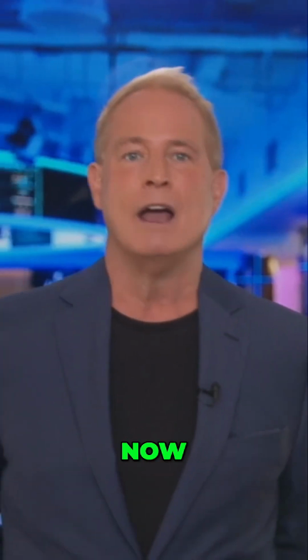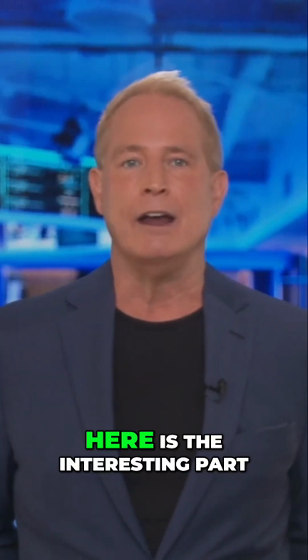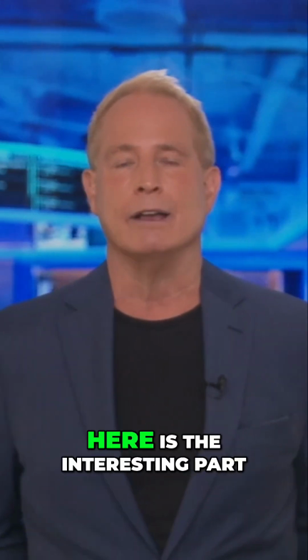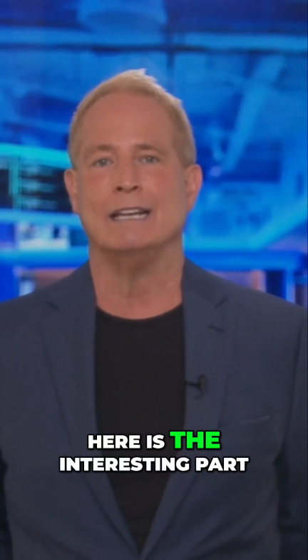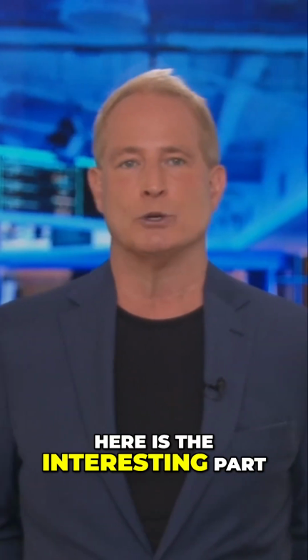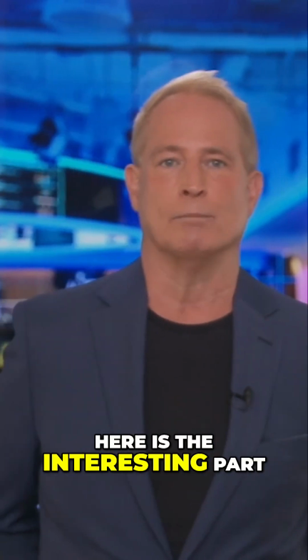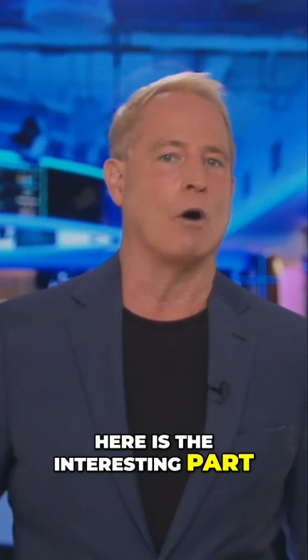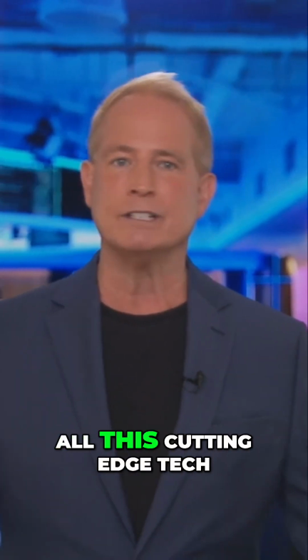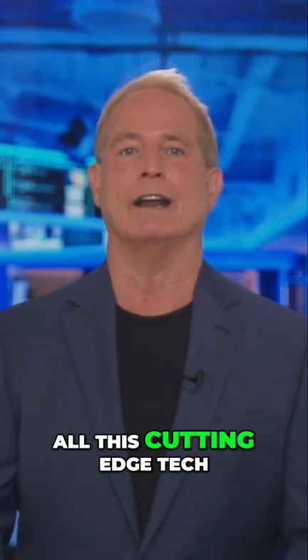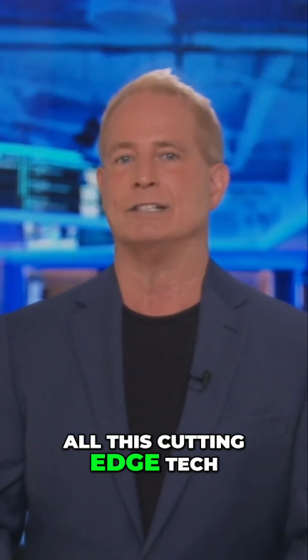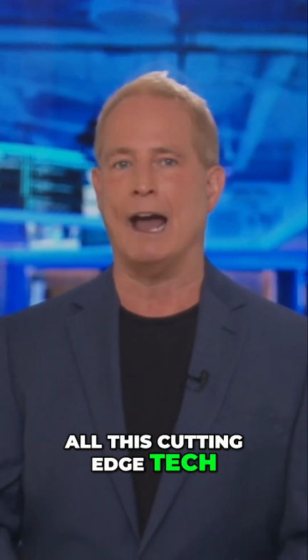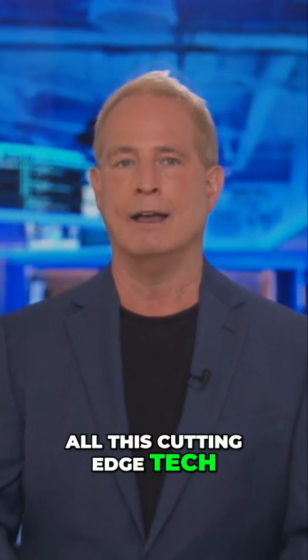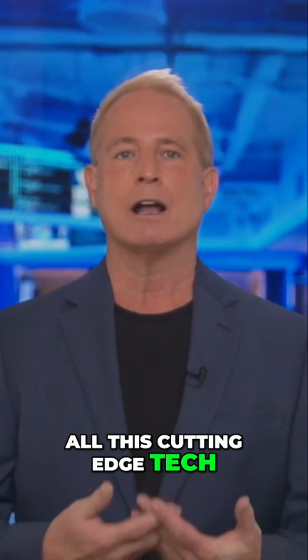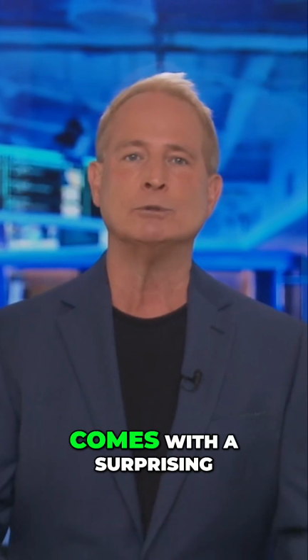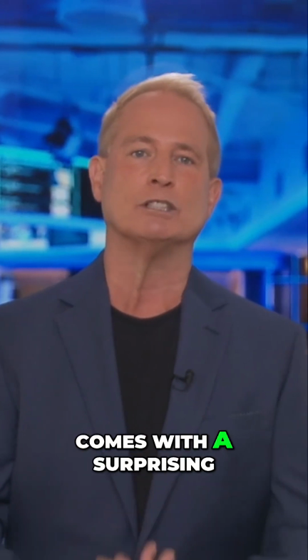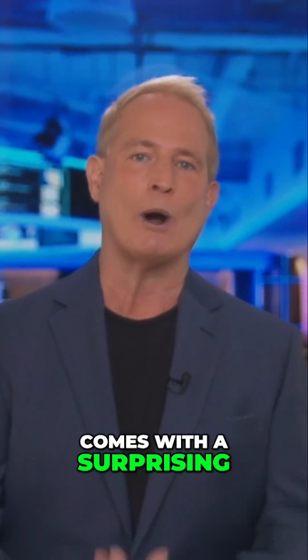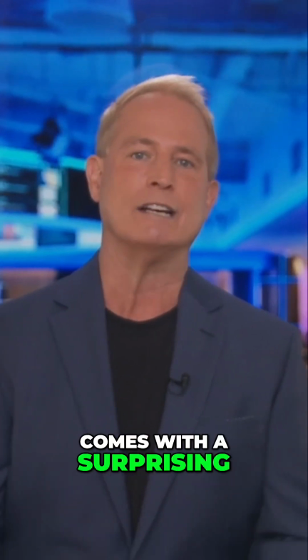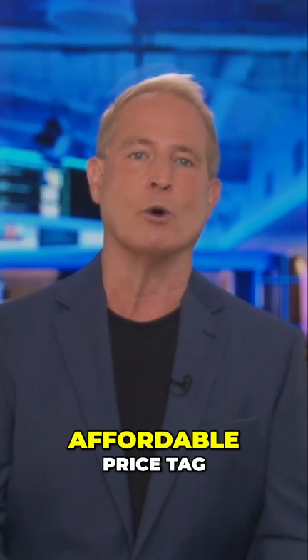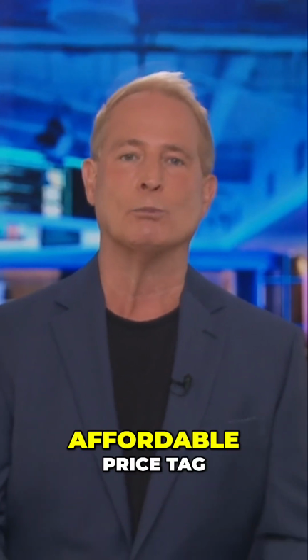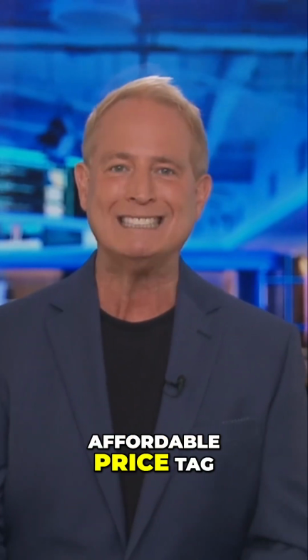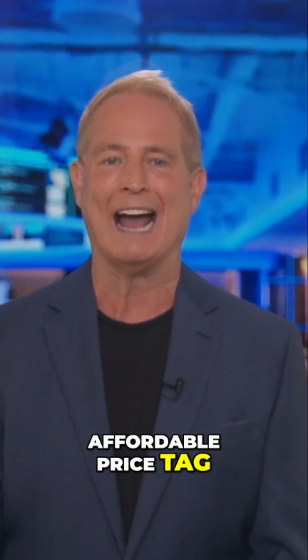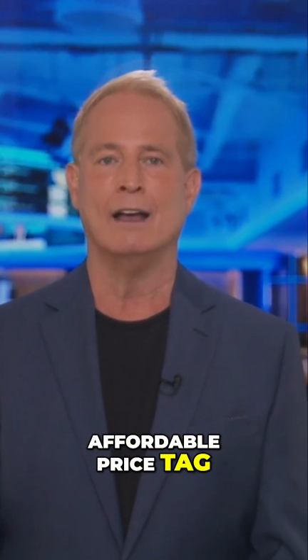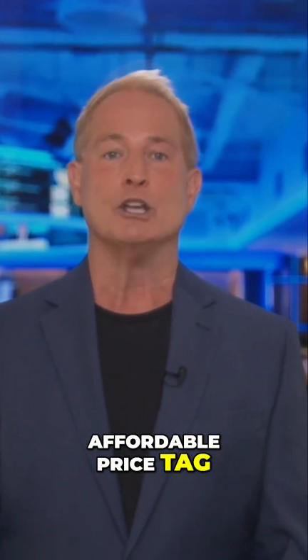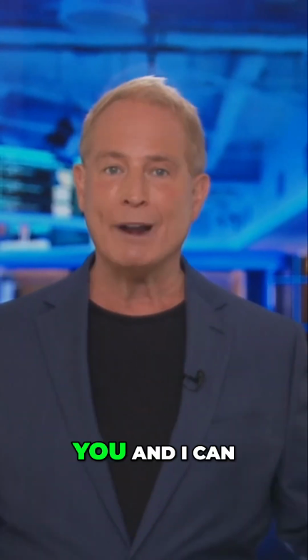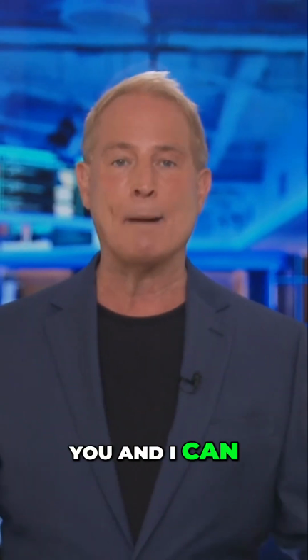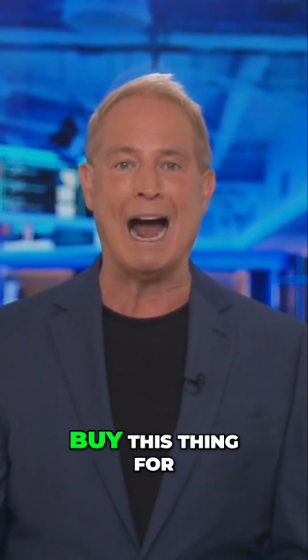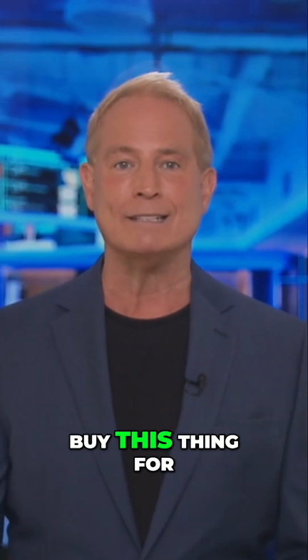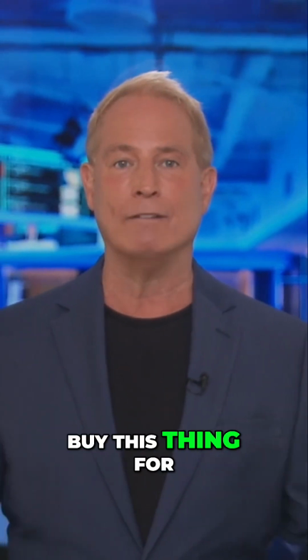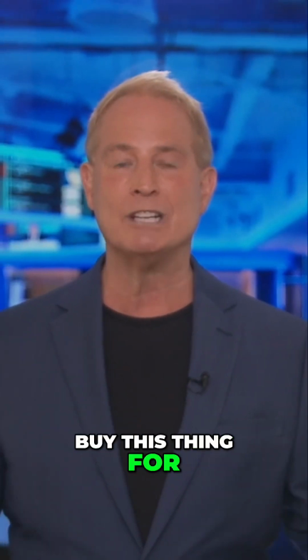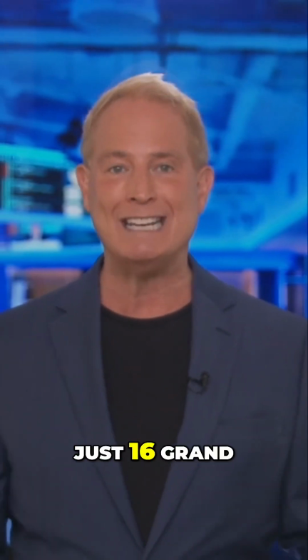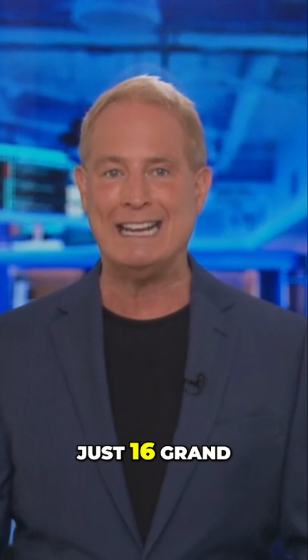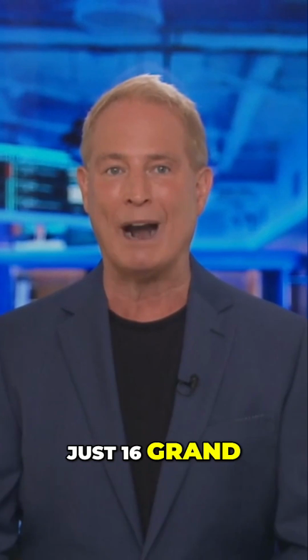Here is the interesting part: all this cutting-edge tech comes with a surprisingly affordable price tag. You and I can buy this thing for just 16 grand.